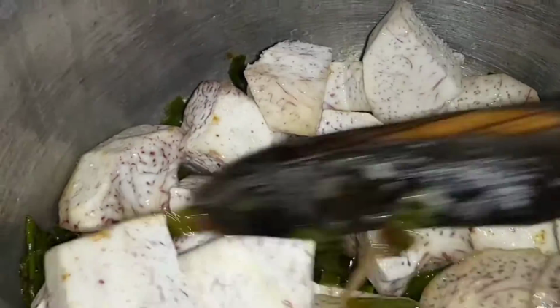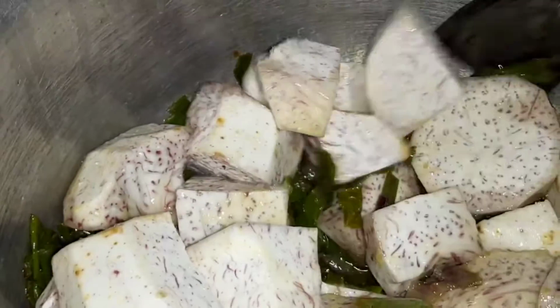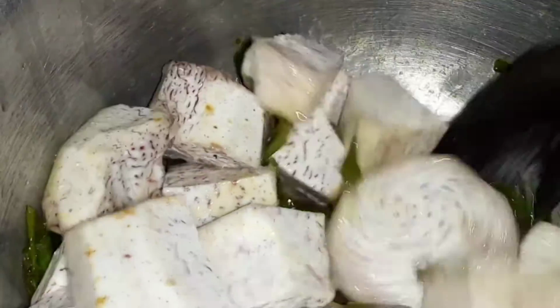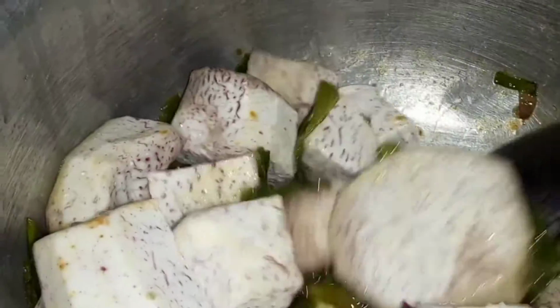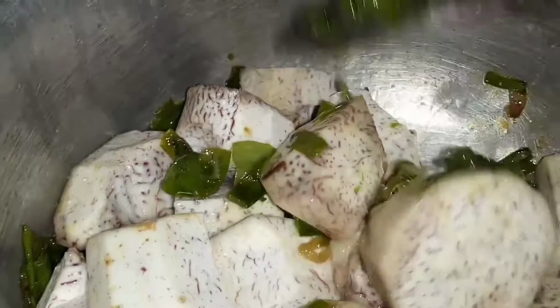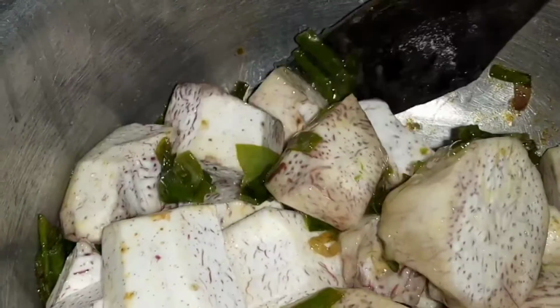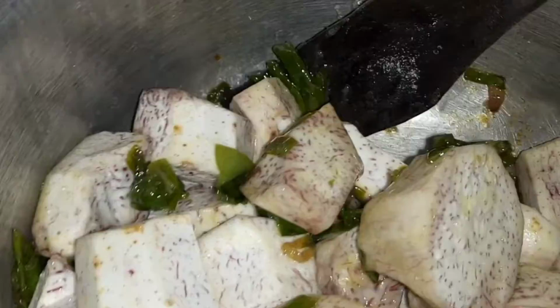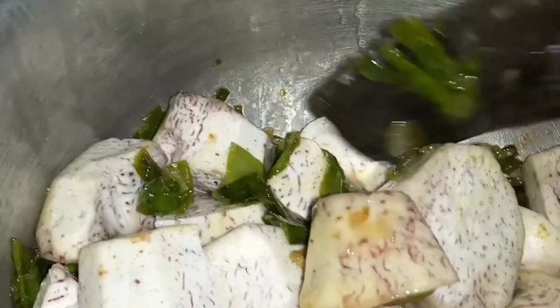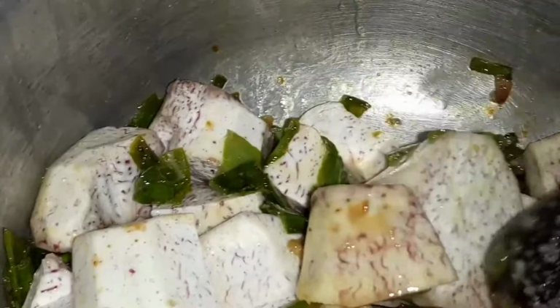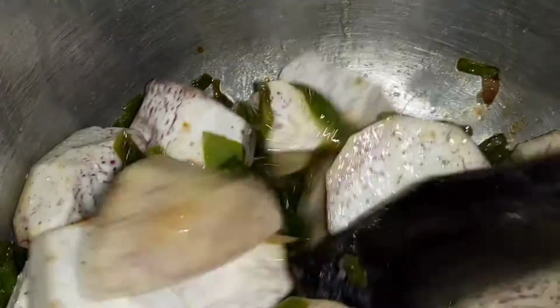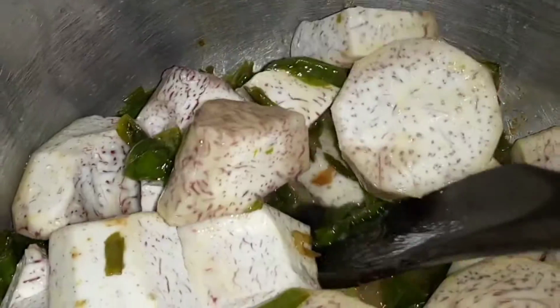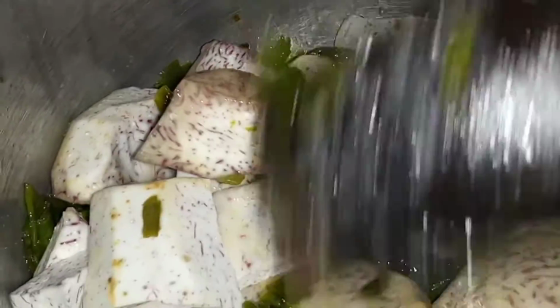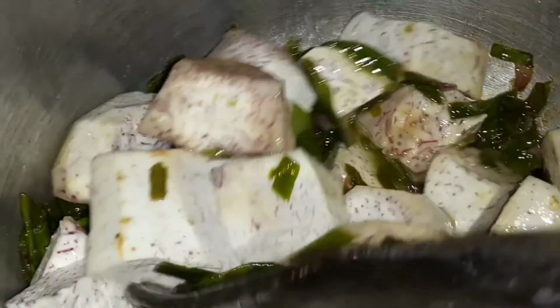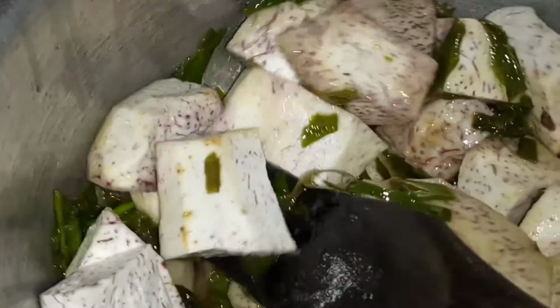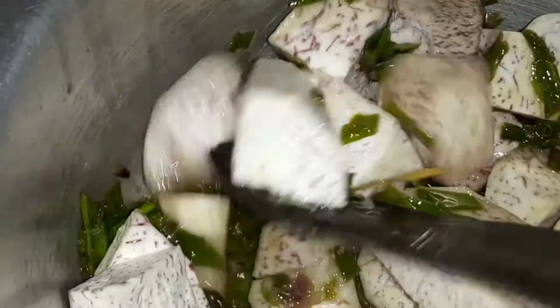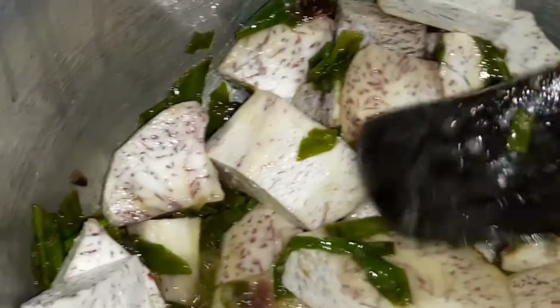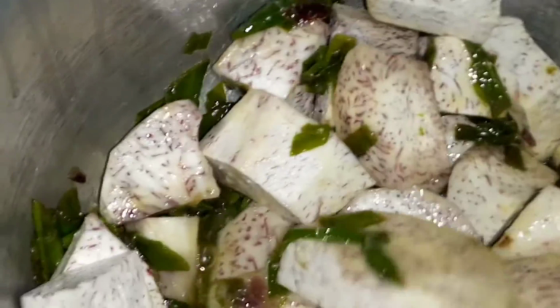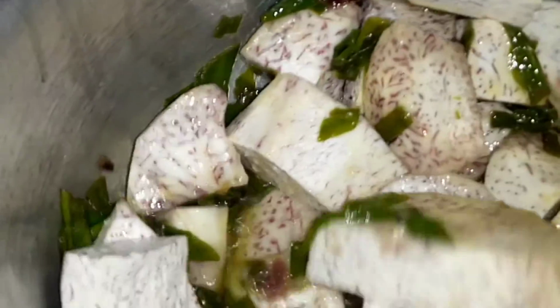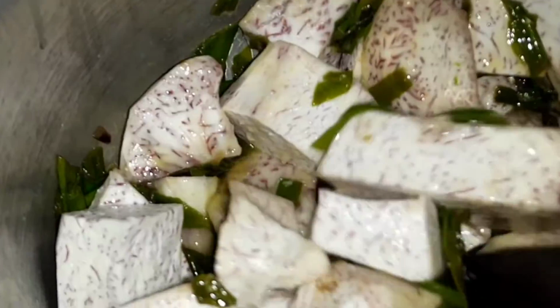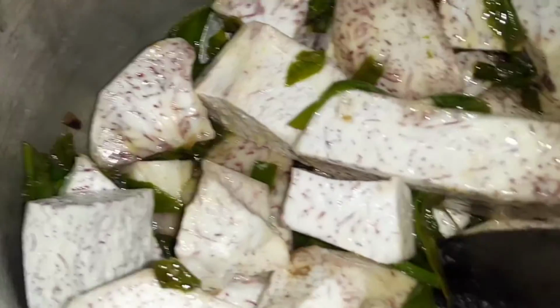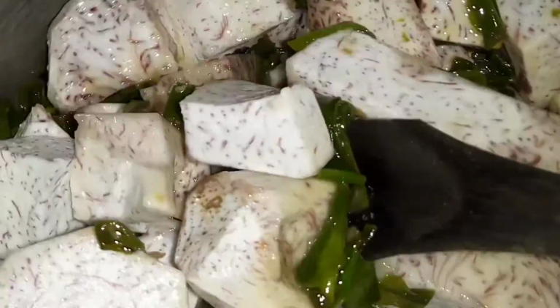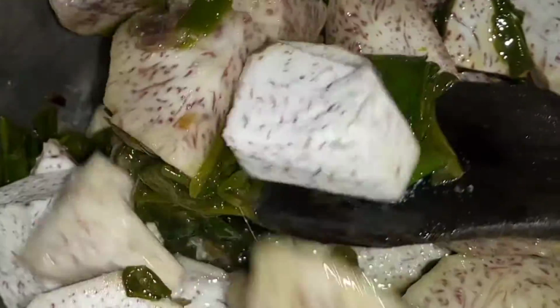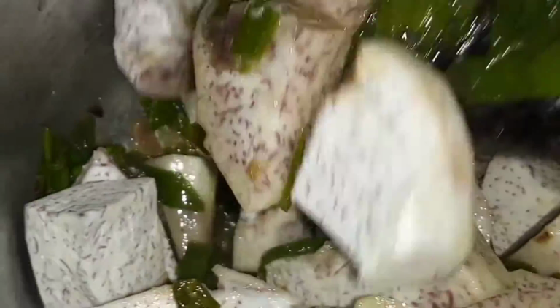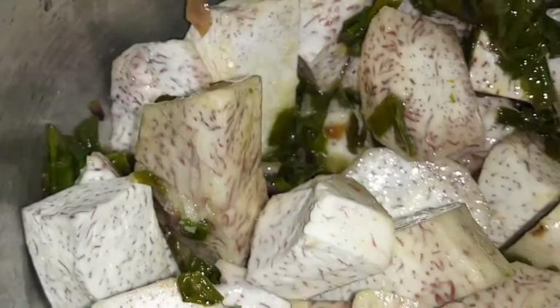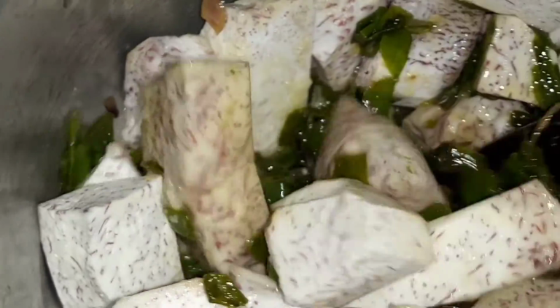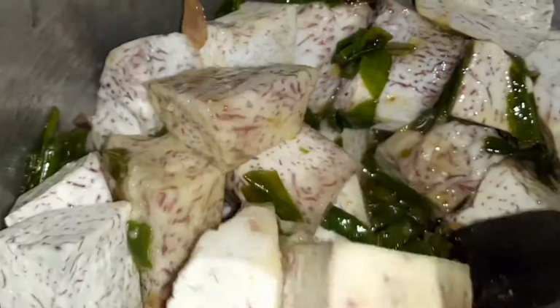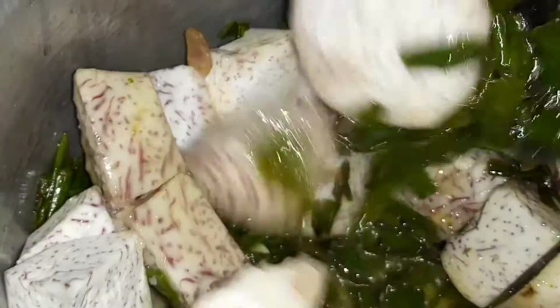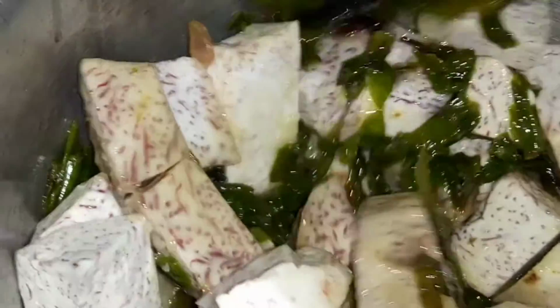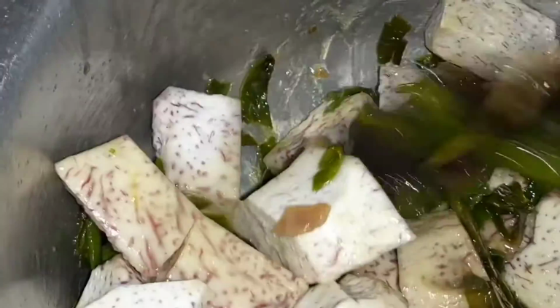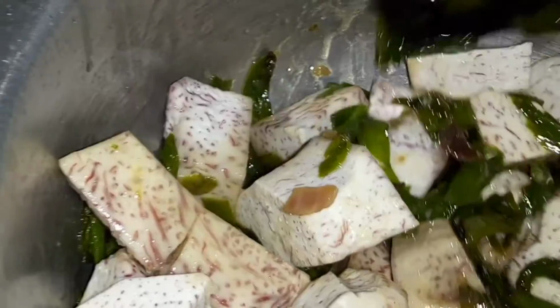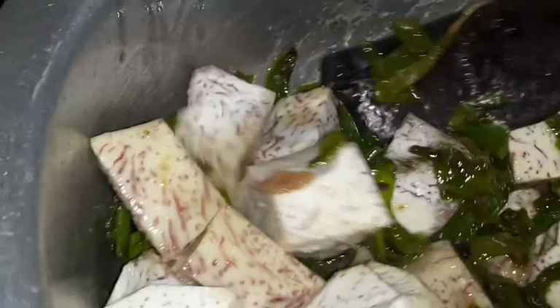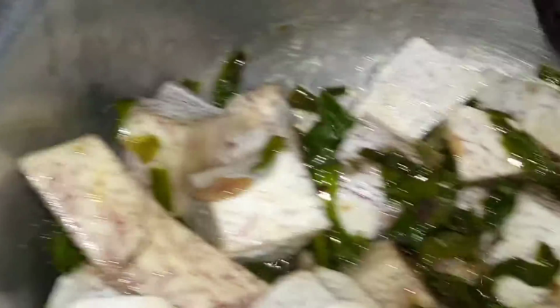I'll go ahead and stir my food so that the onions get inside the arrow roots. By doing this I'll ensure all the arrow roots absorb that onion flavor.